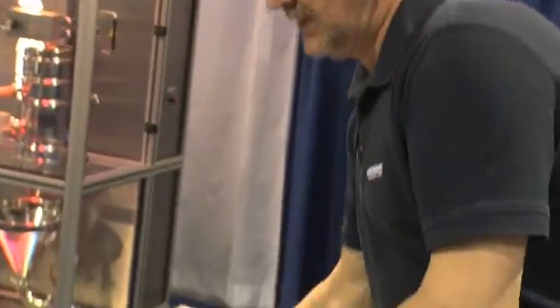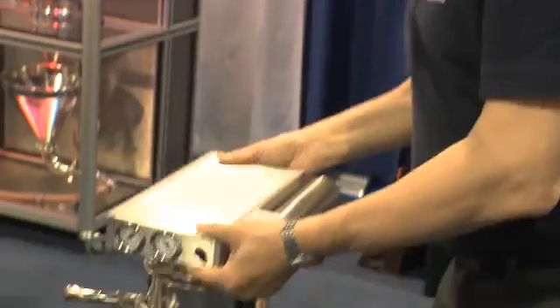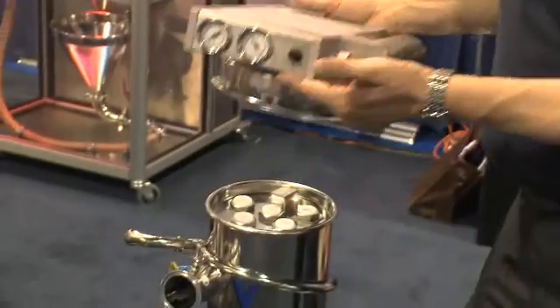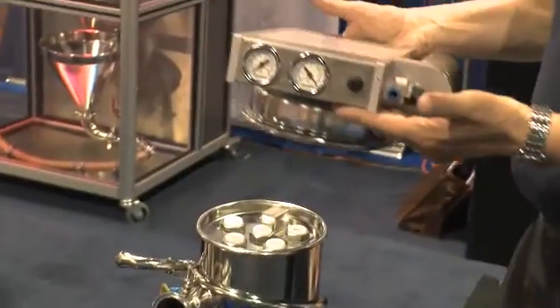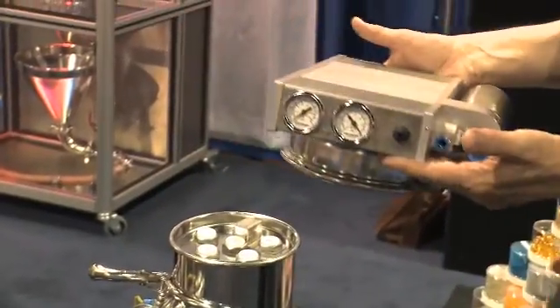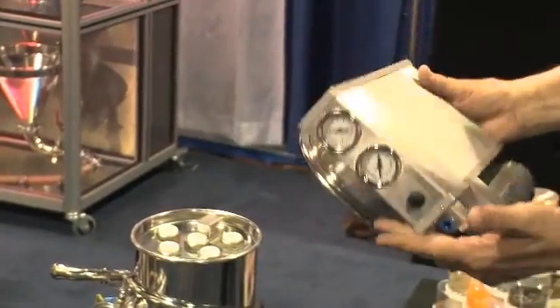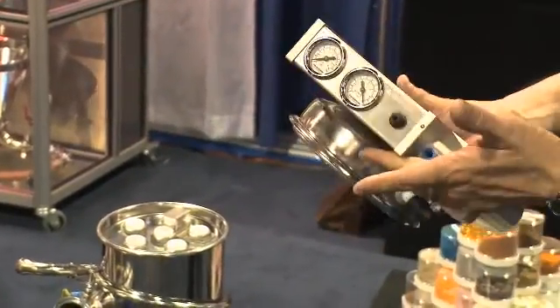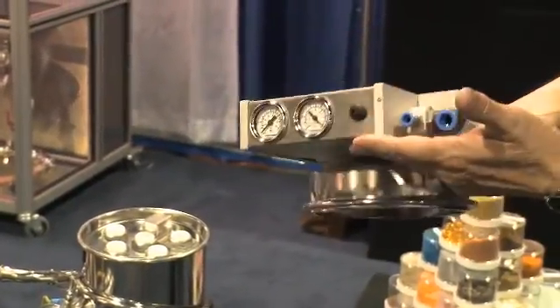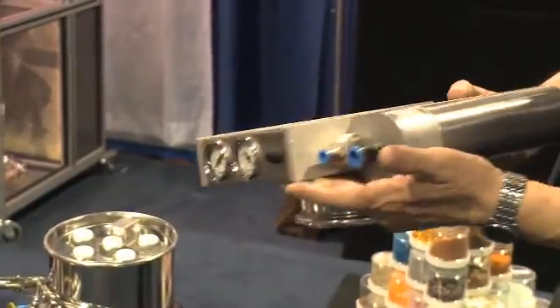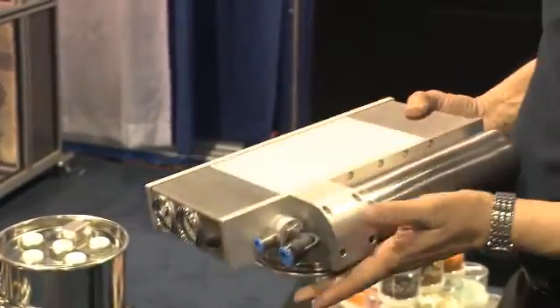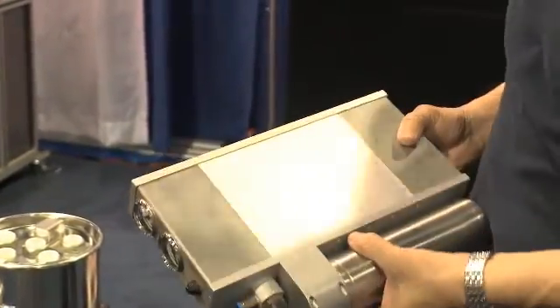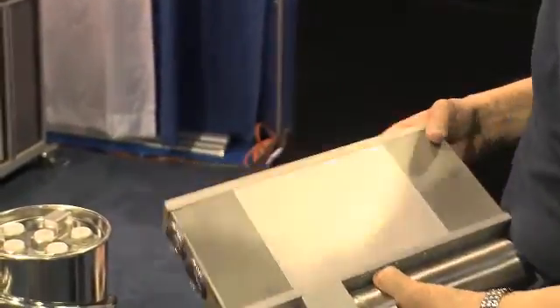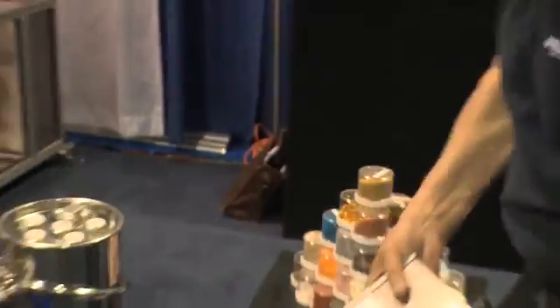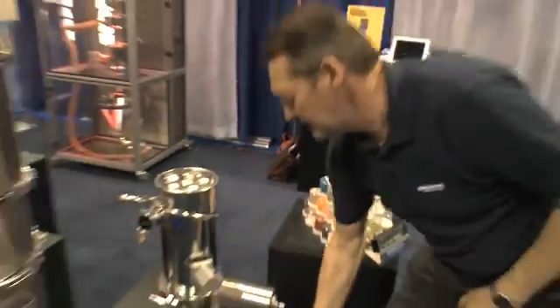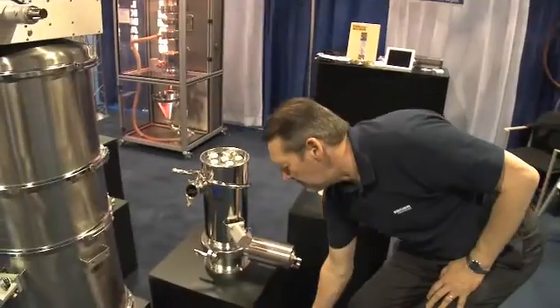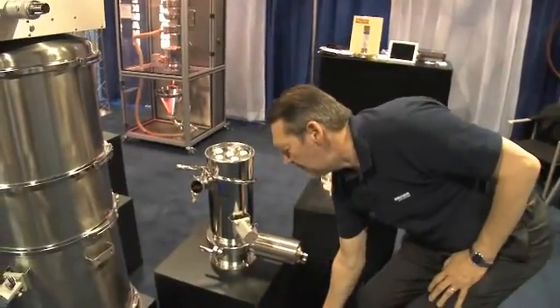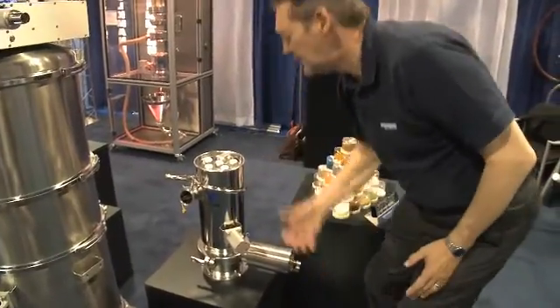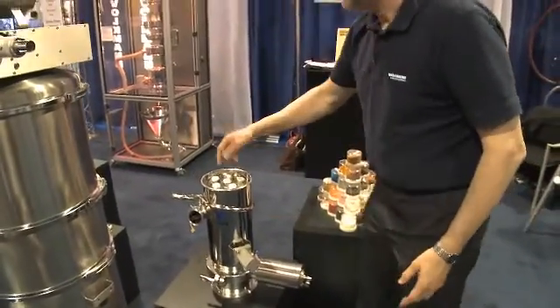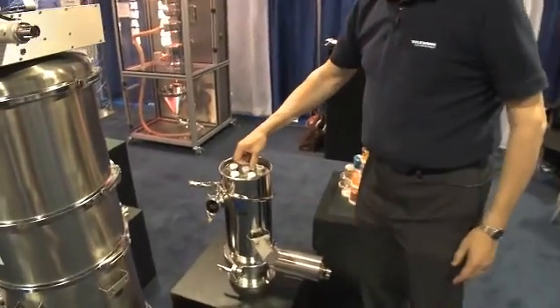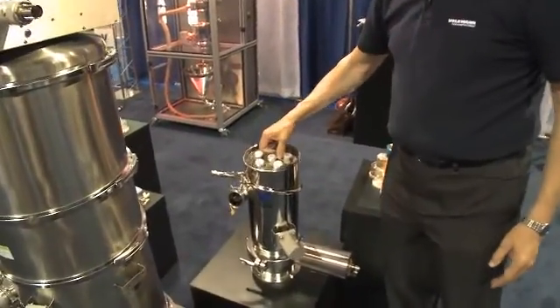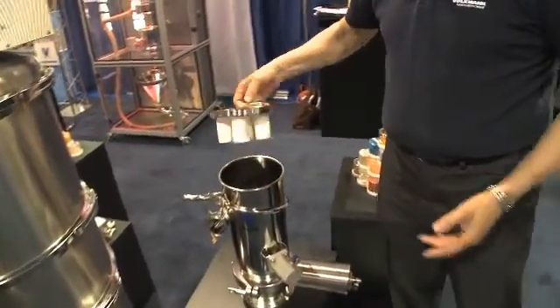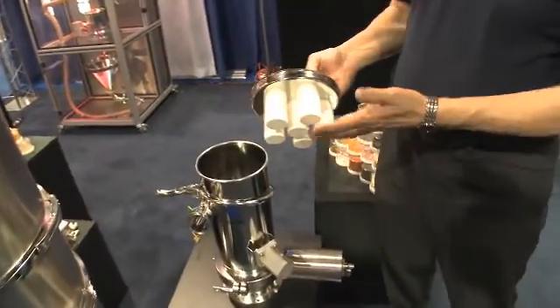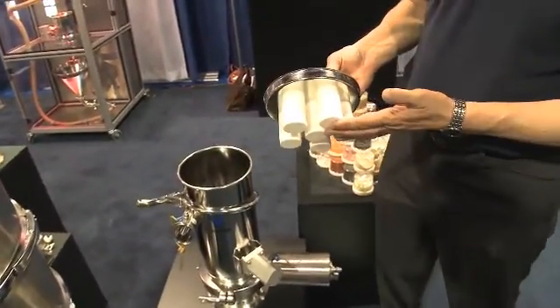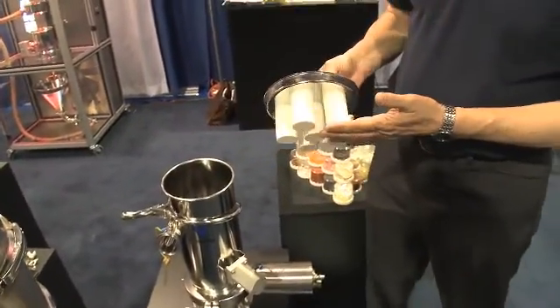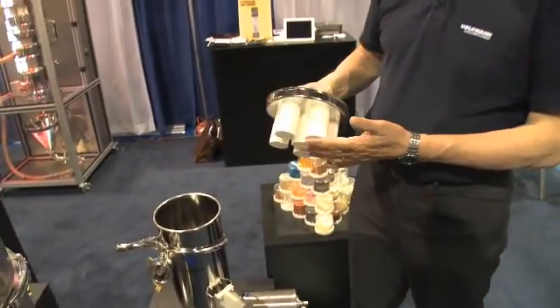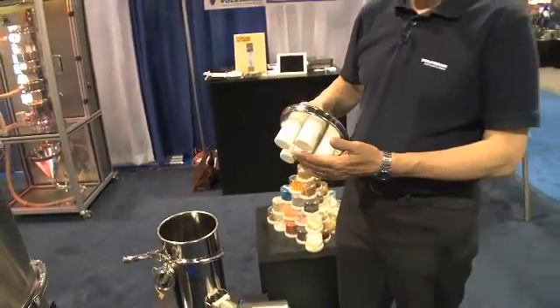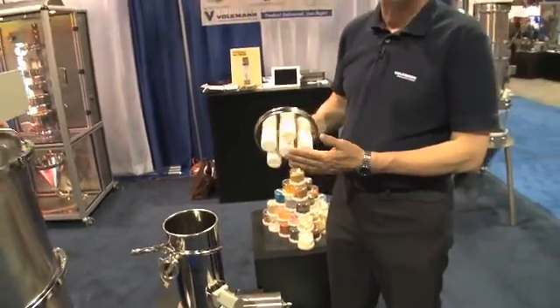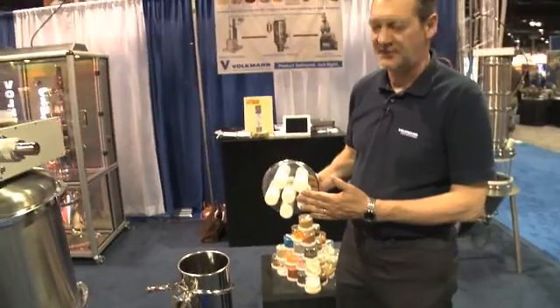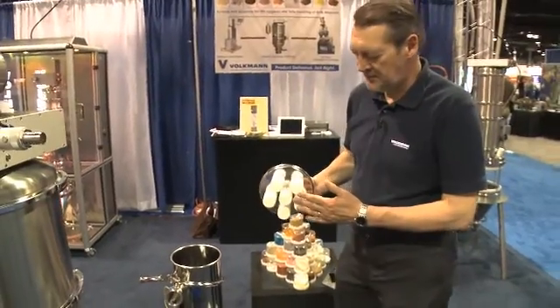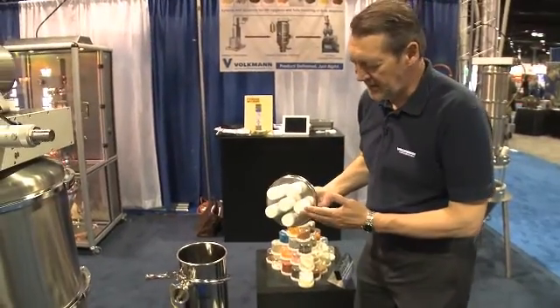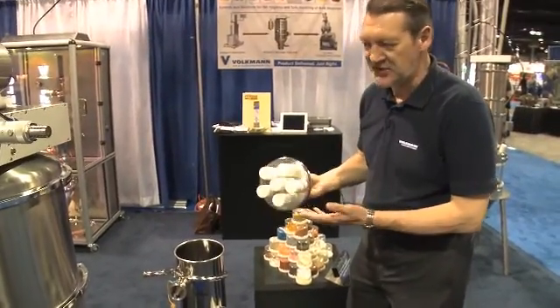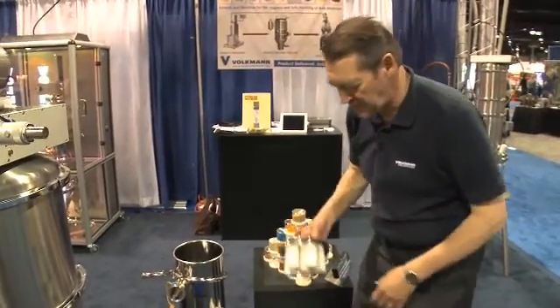The pump is mounted on top. It's a very simple pump — nice and clean design. The next stage is the filters. These filters are slightly different; we call these candle filters, but they serve the same function.